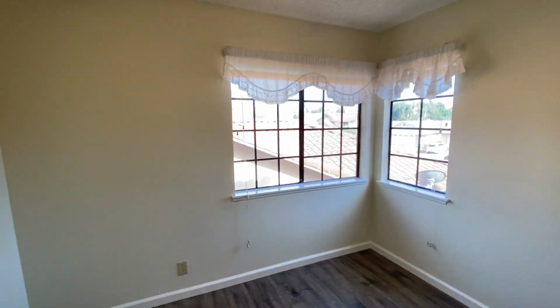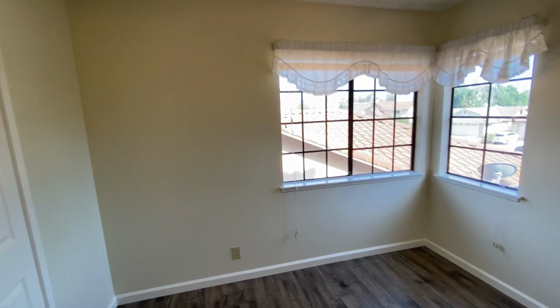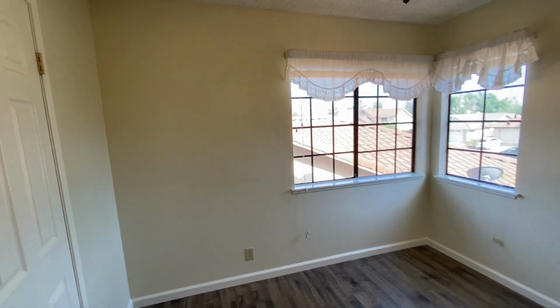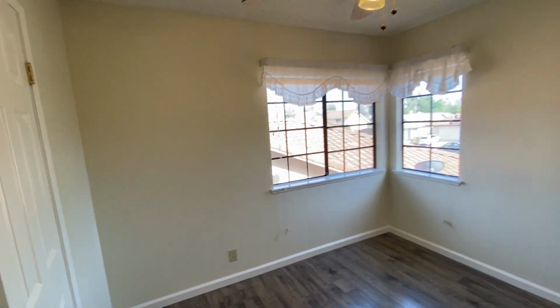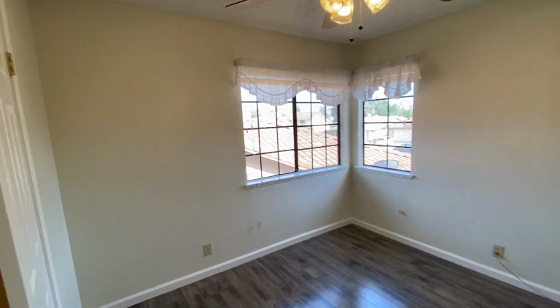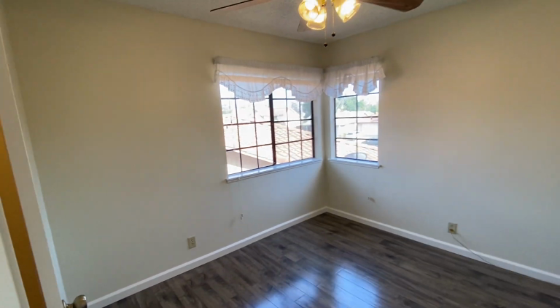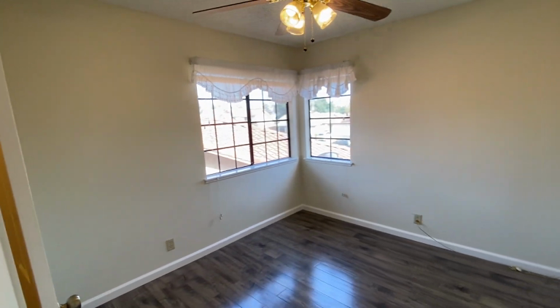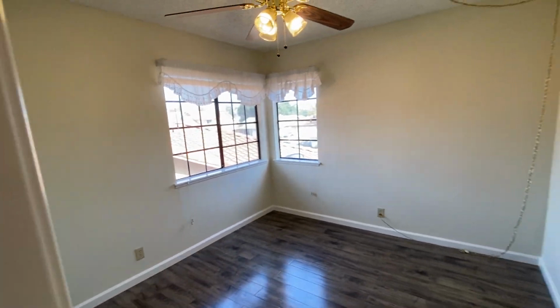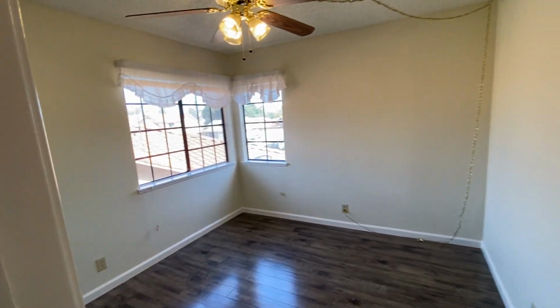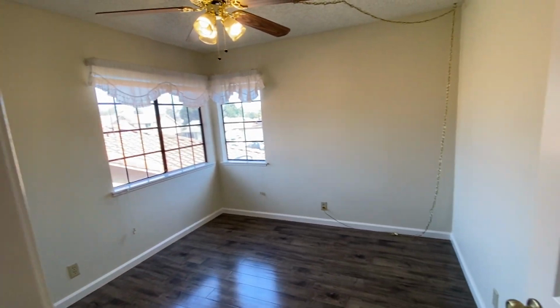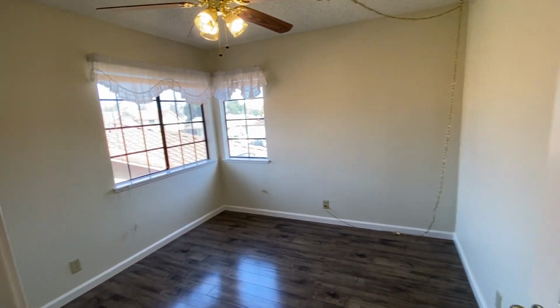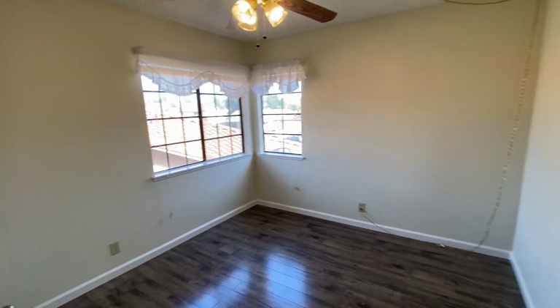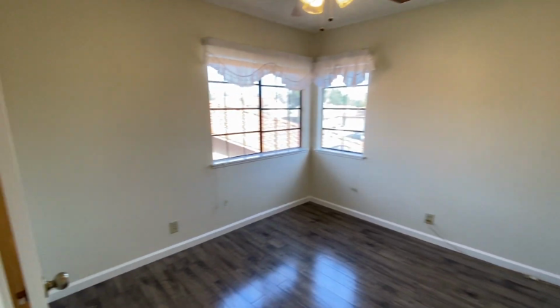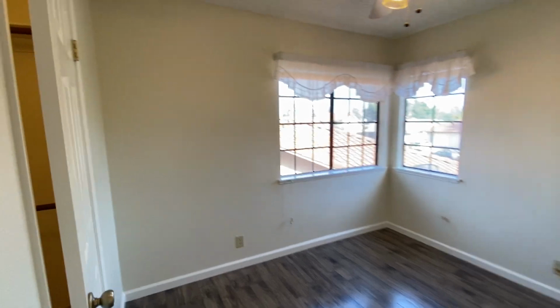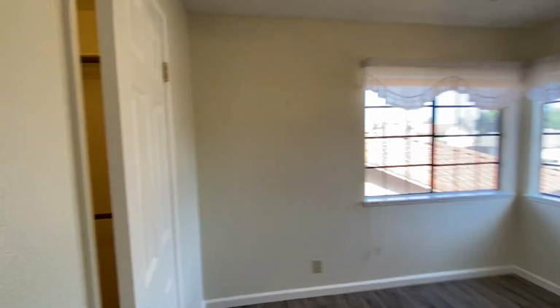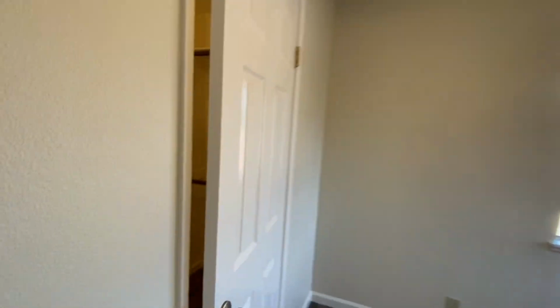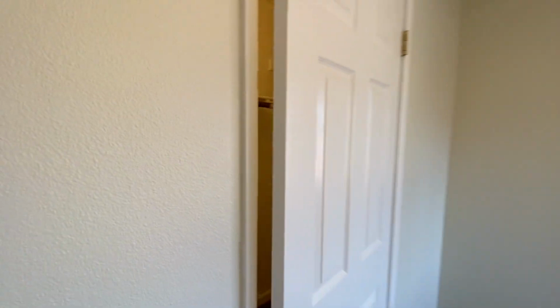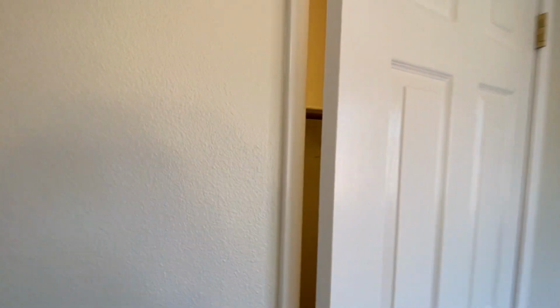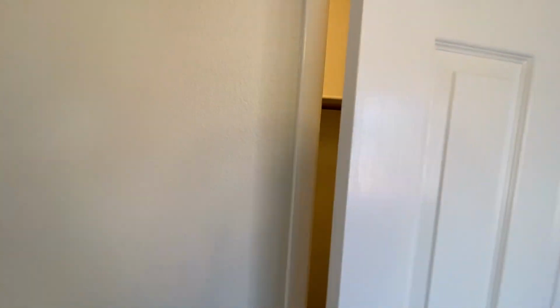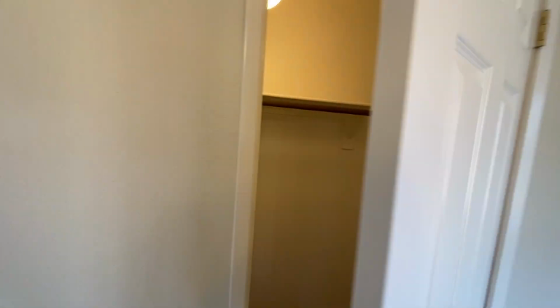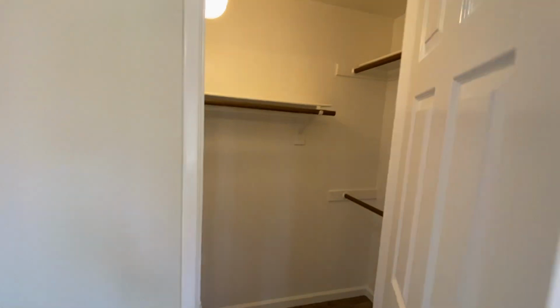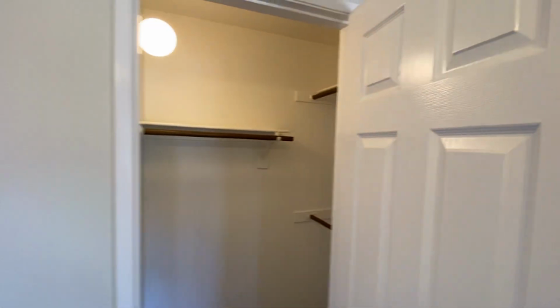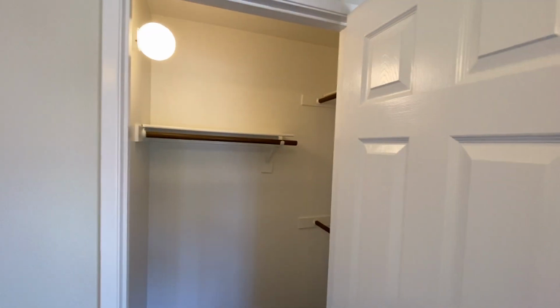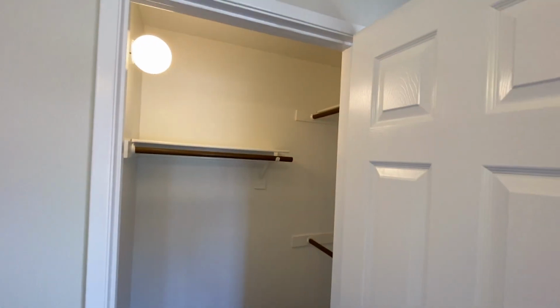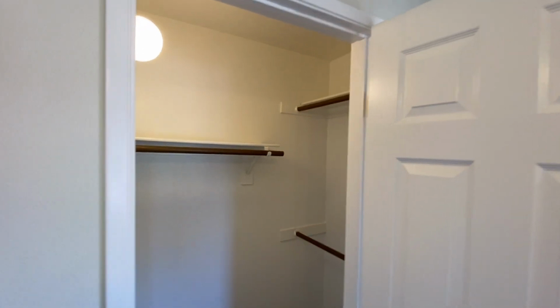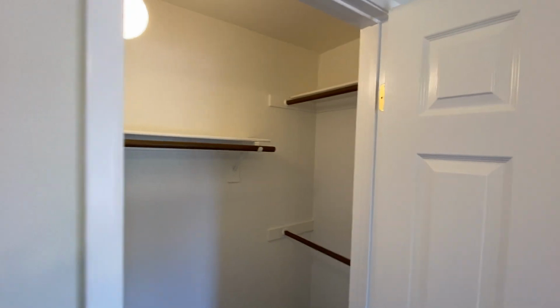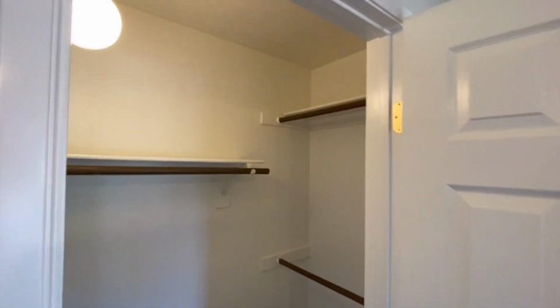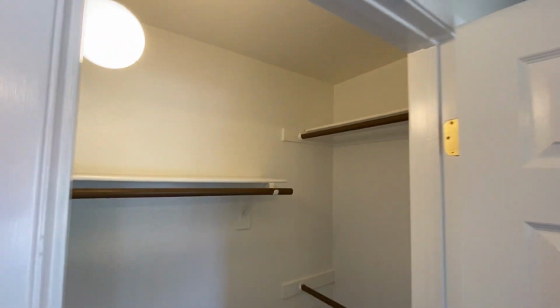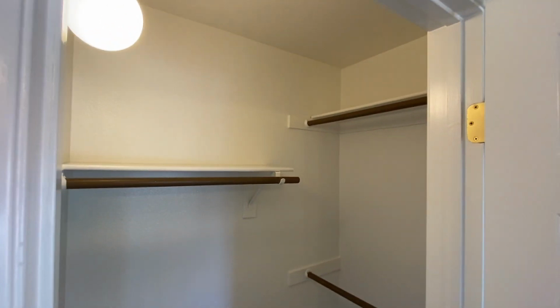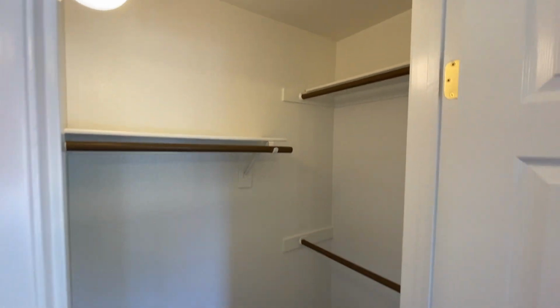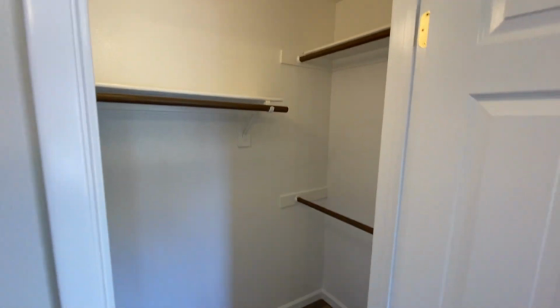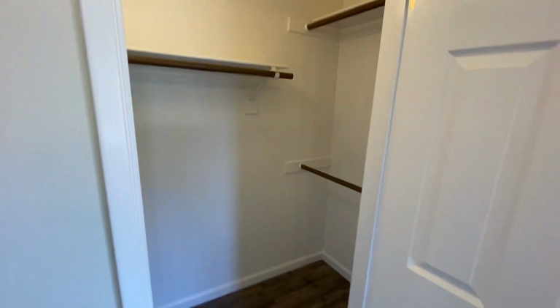The other secondary bedroom has a walk-in closet. This one faces the front of the house and has a walk-in closet that's actually a pretty good size.